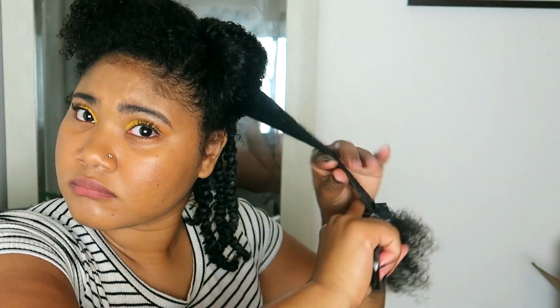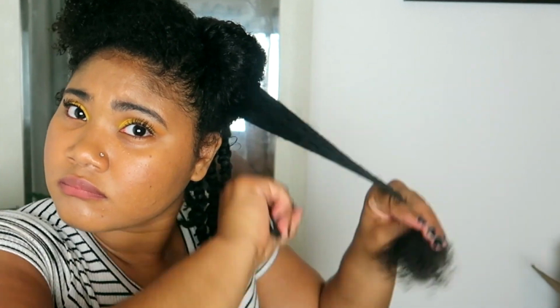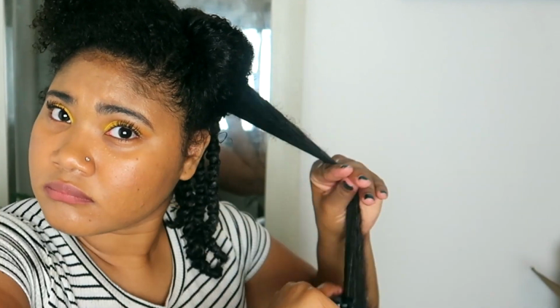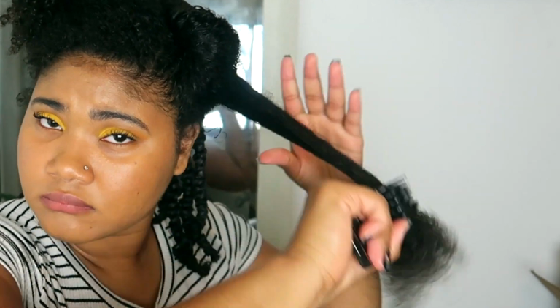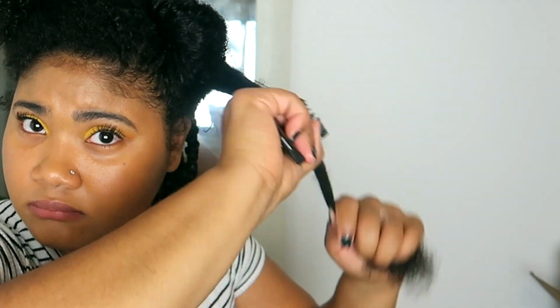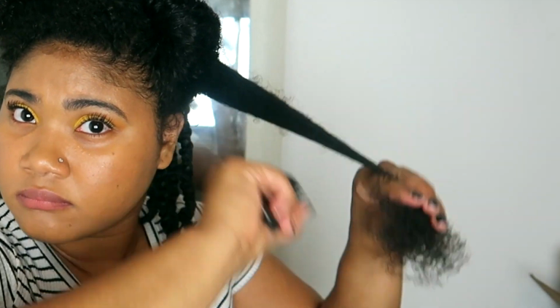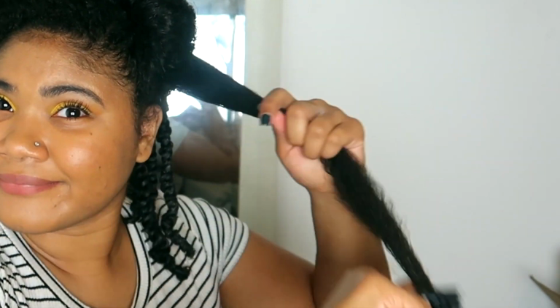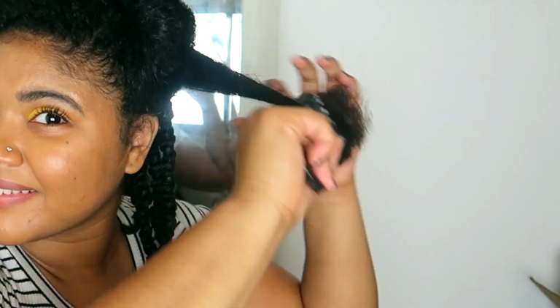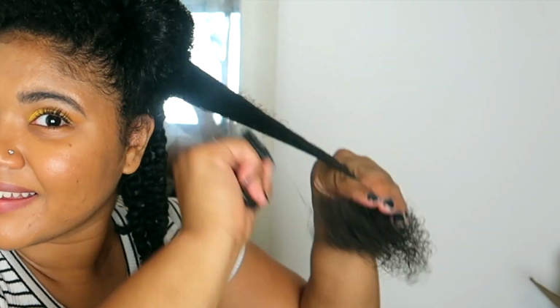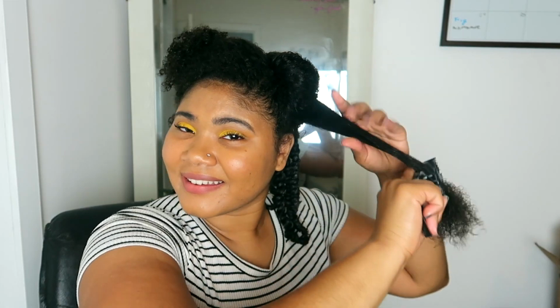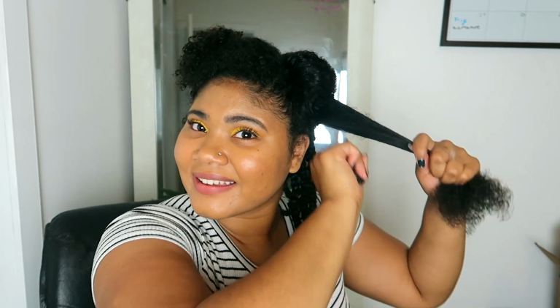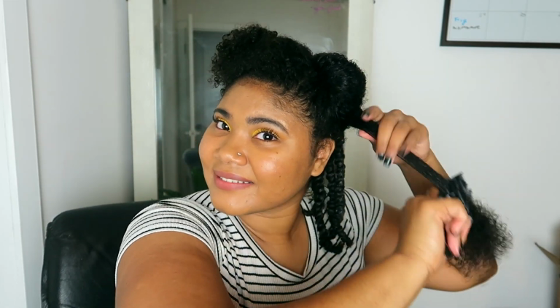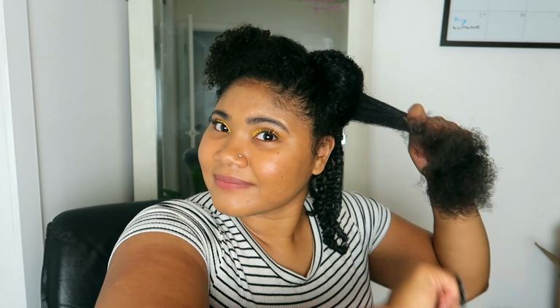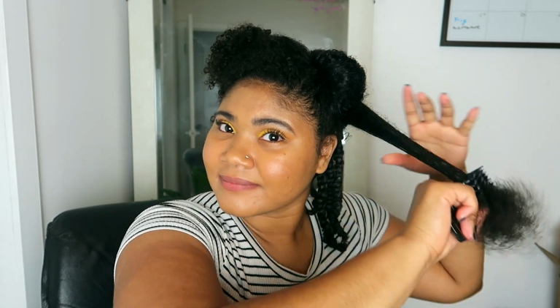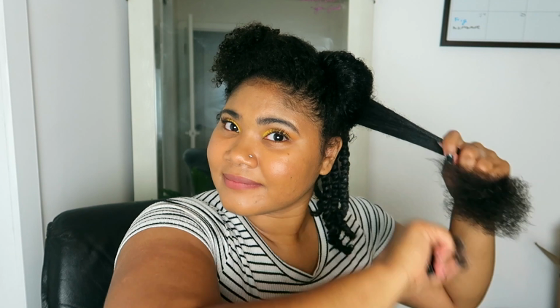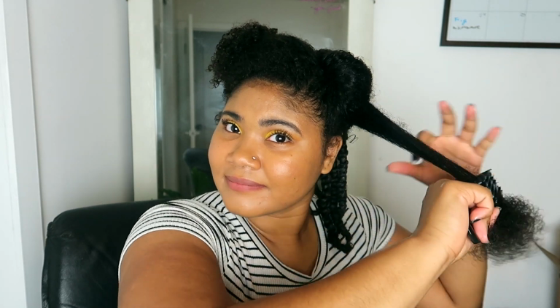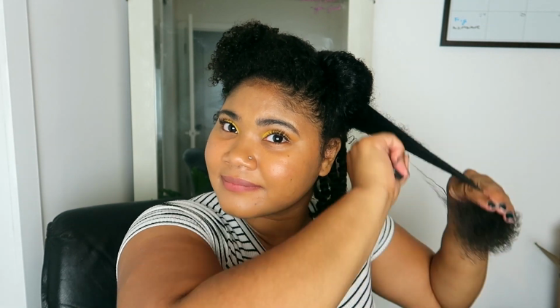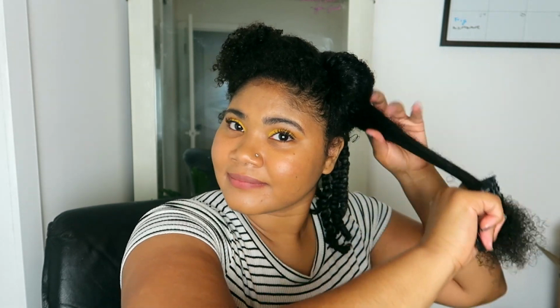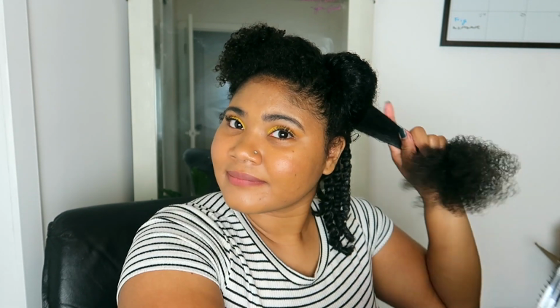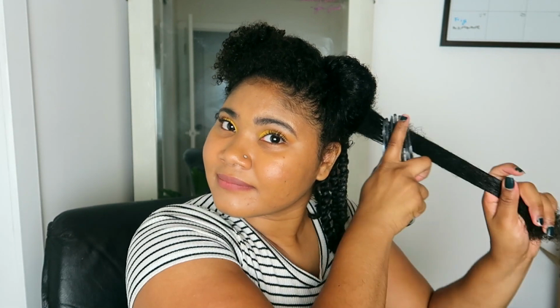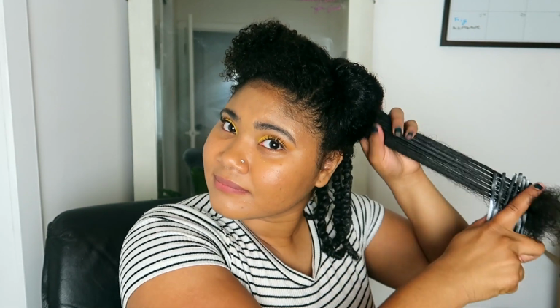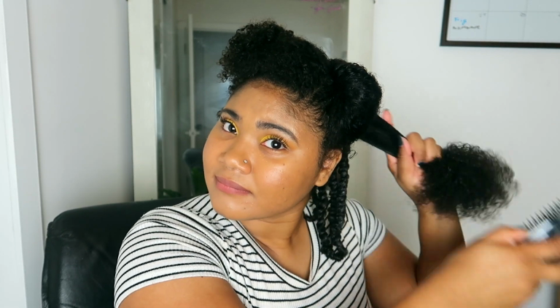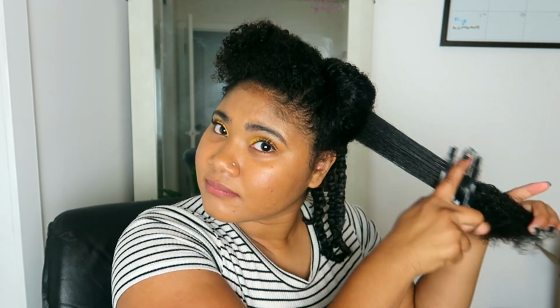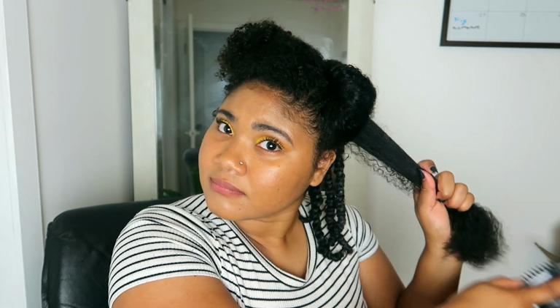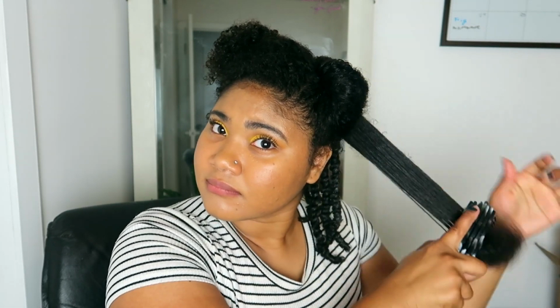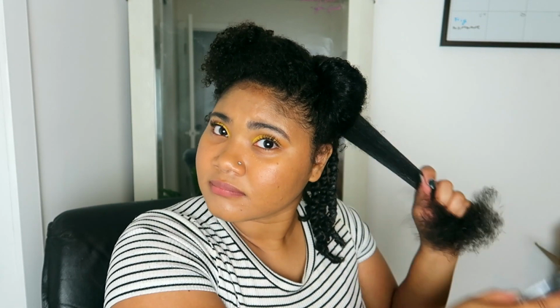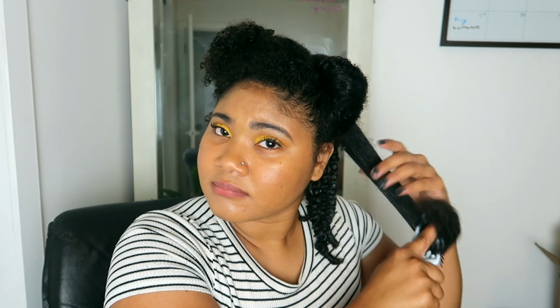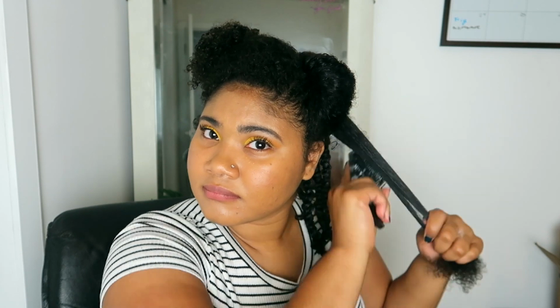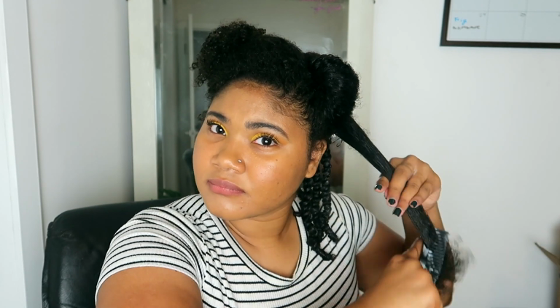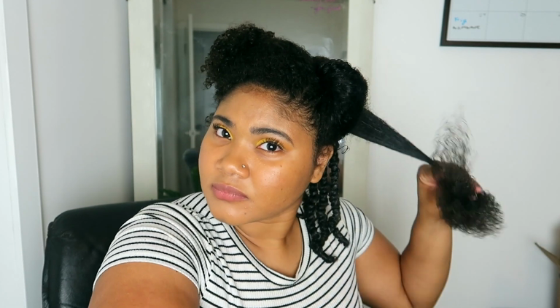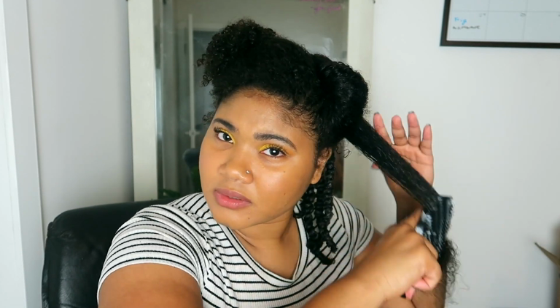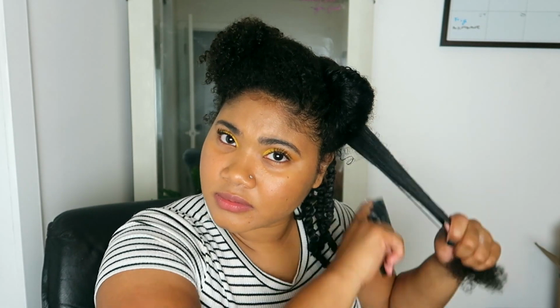Don't get me wrong, I still use my Denman here and there, but not as often. If I just want the curl at the end, I'll just swipe it through once after it's been detangled. I'll just use my Brush With The Best for all my detangling needs when out of the shower.